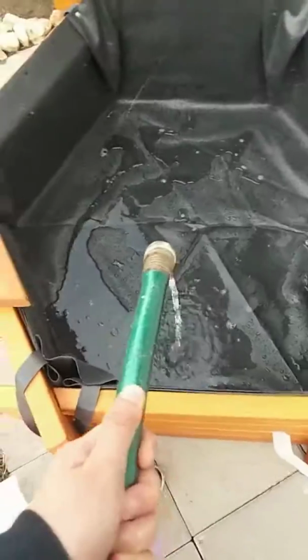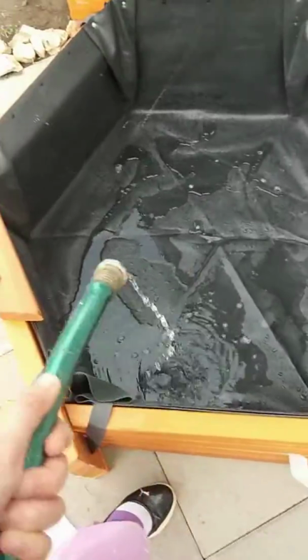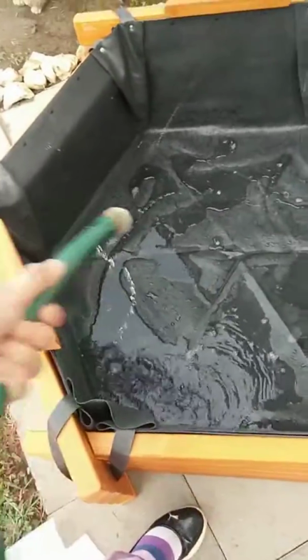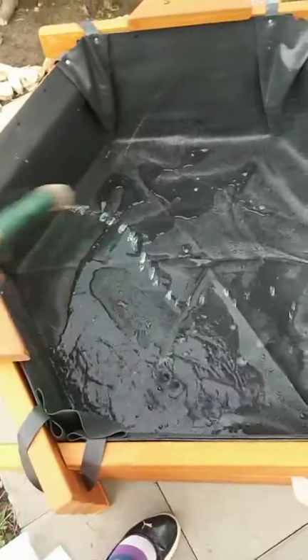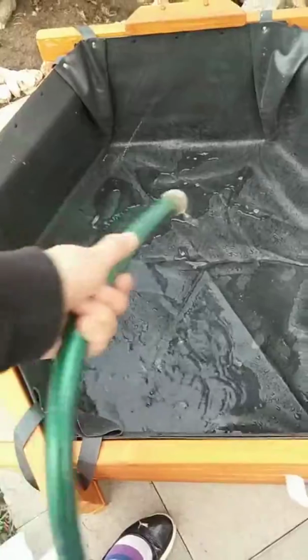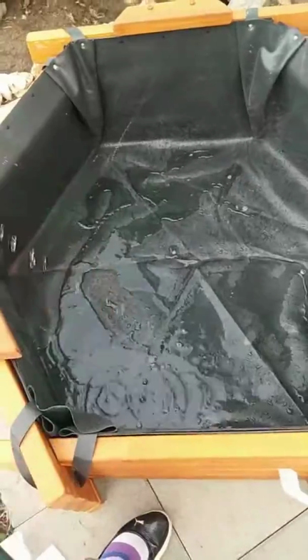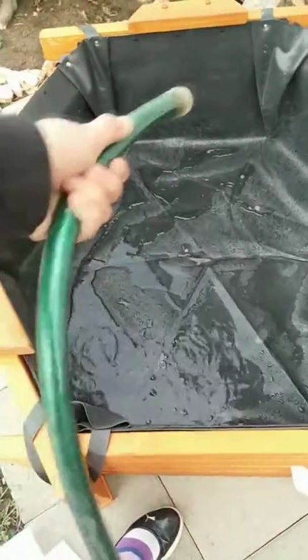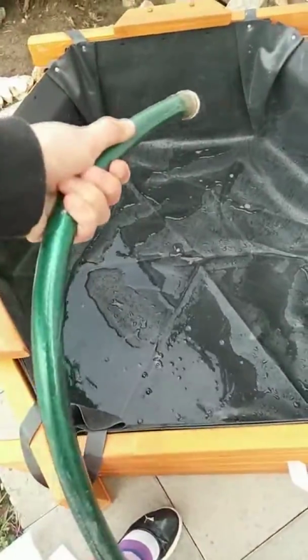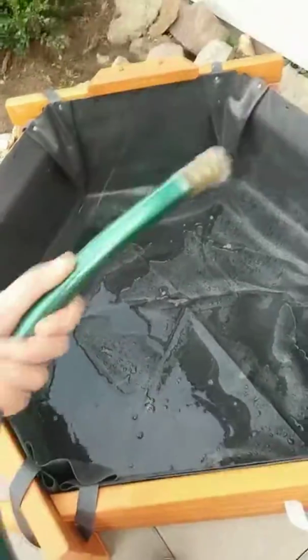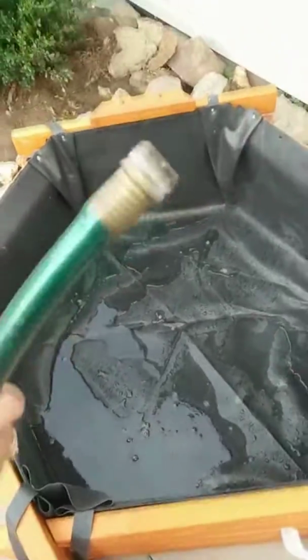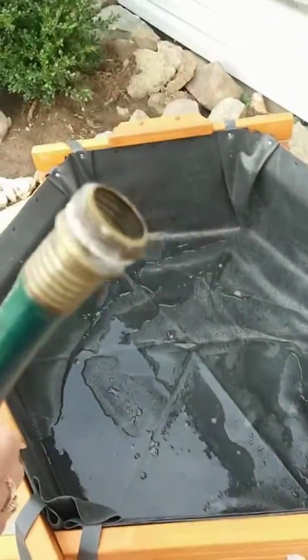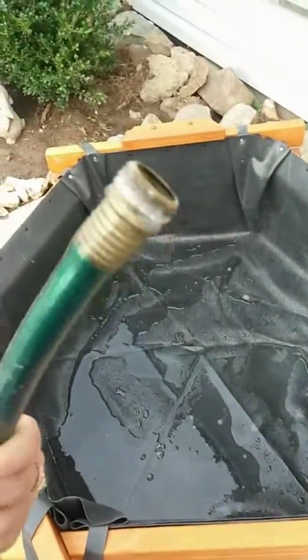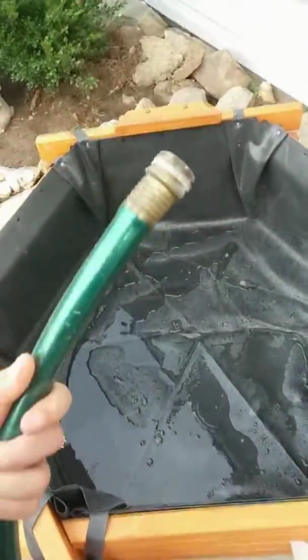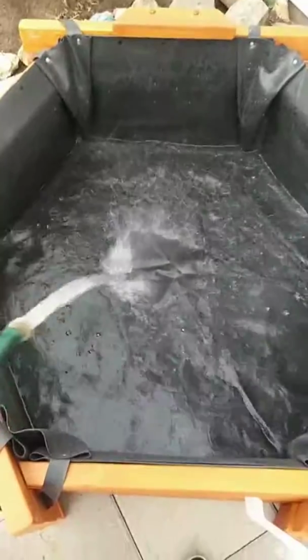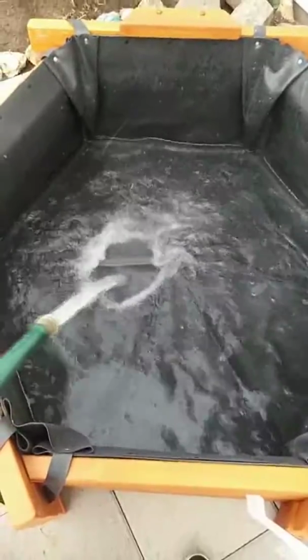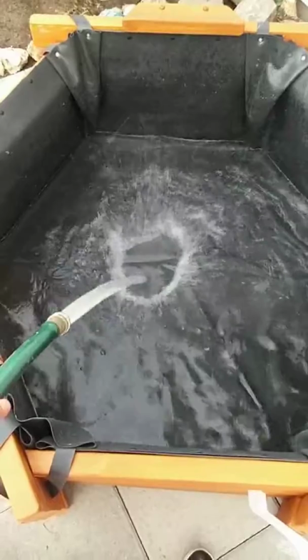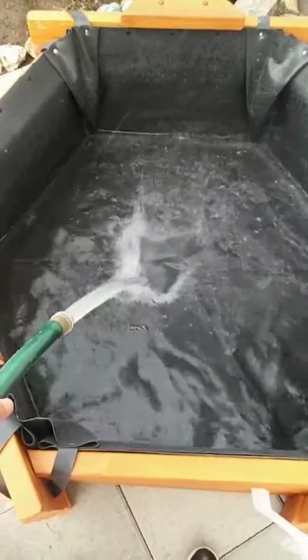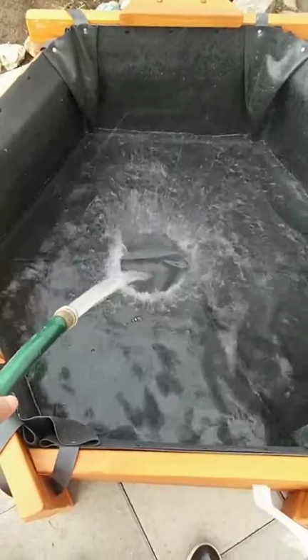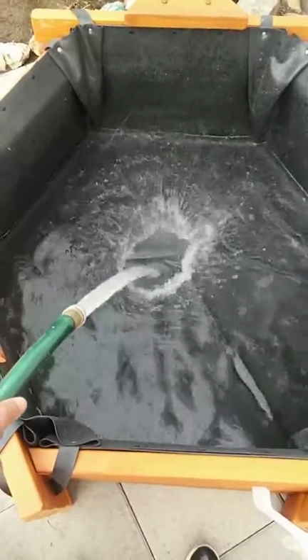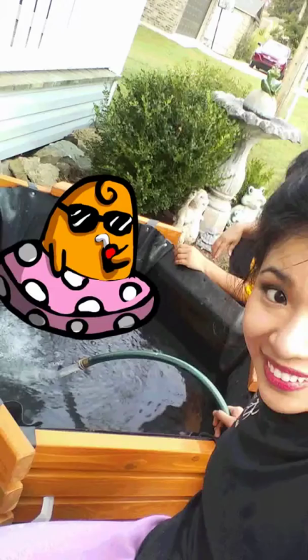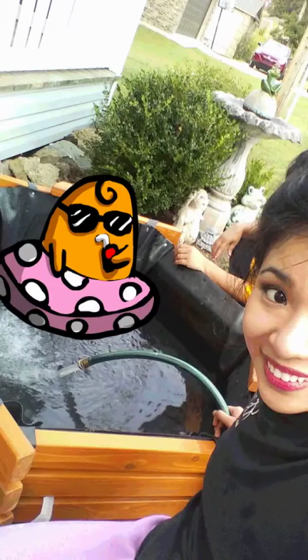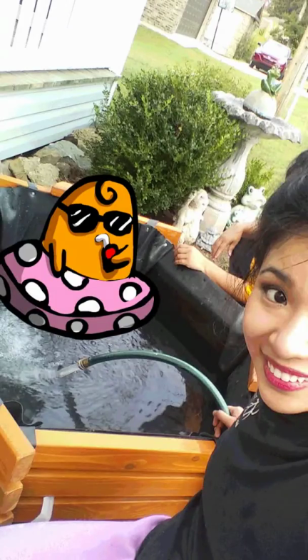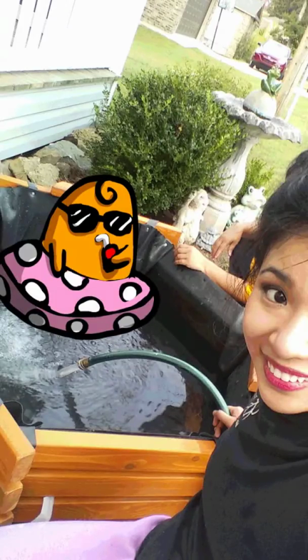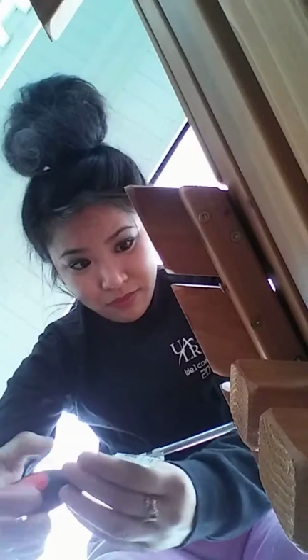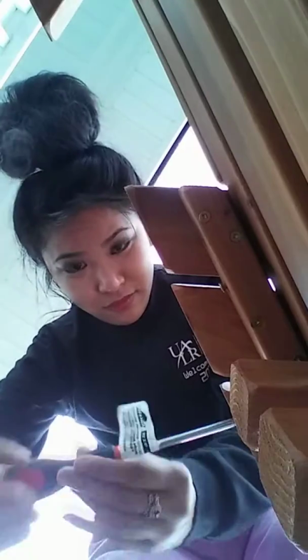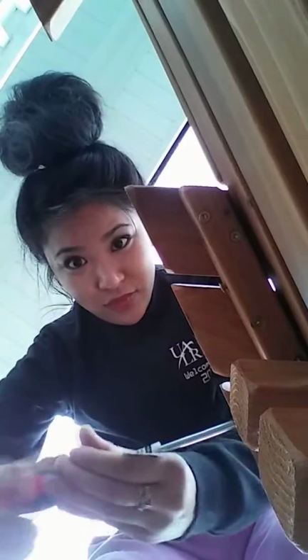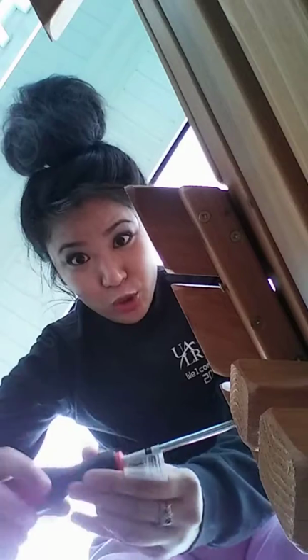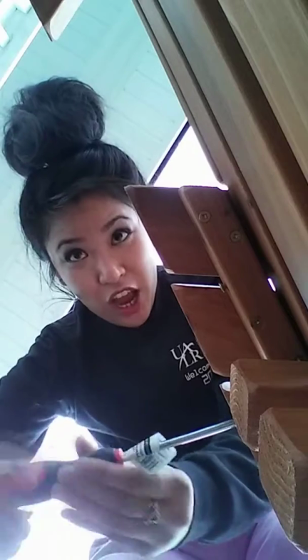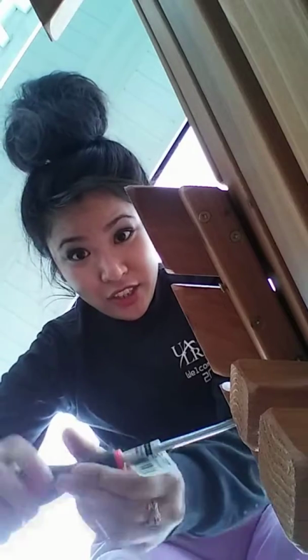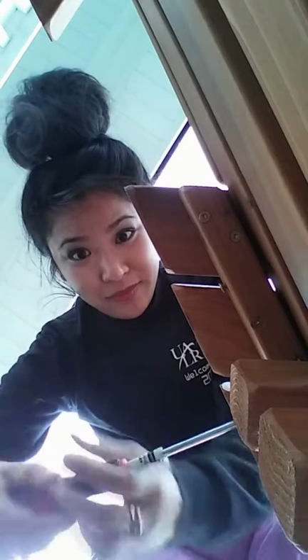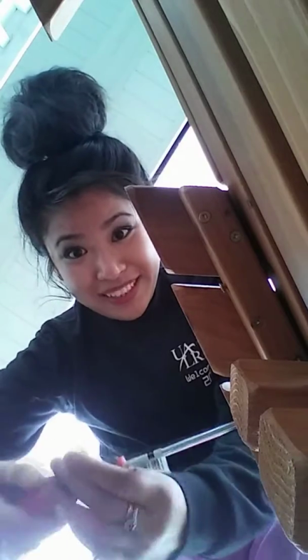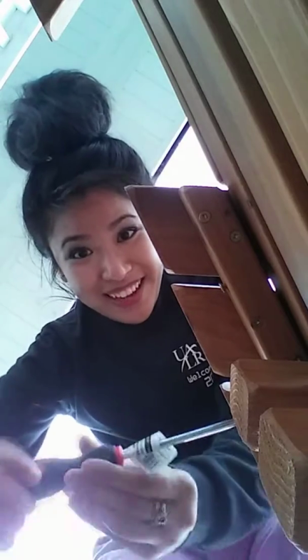I'm about to fill the pond with water! So tired... It's almost done!